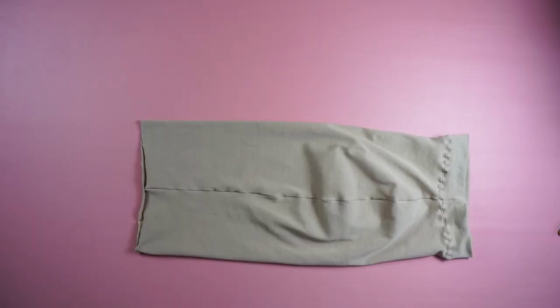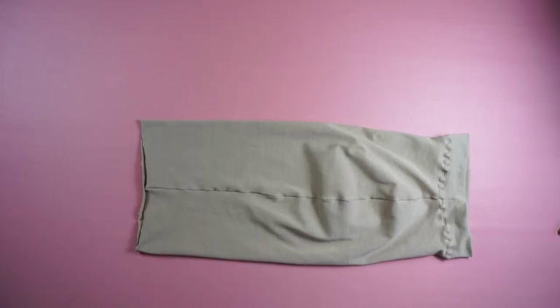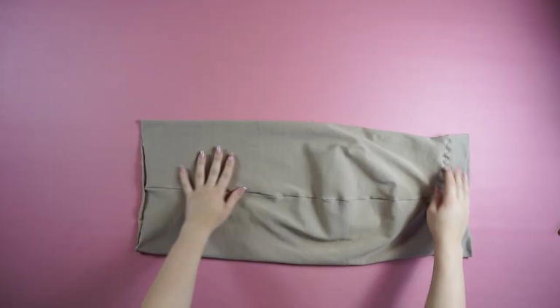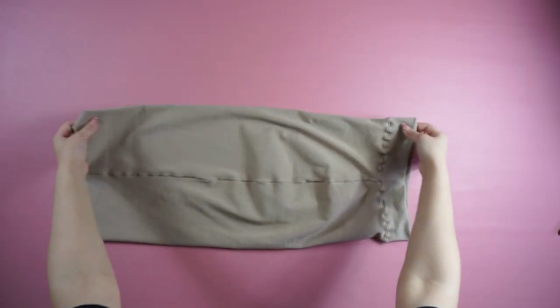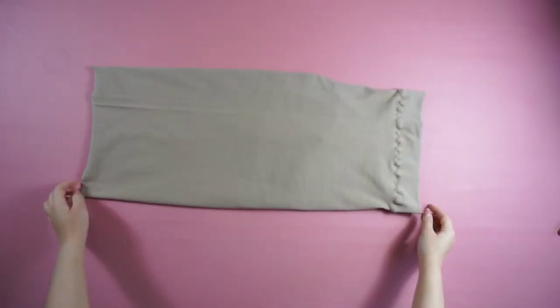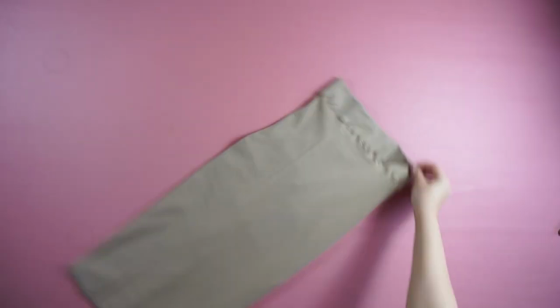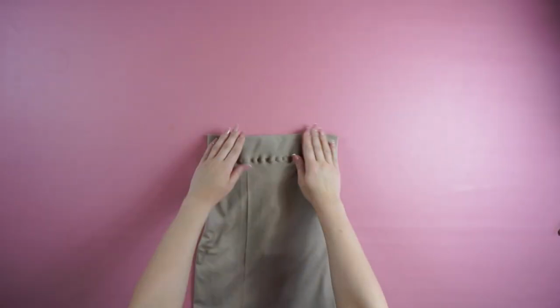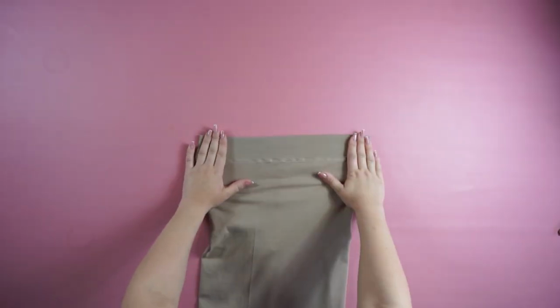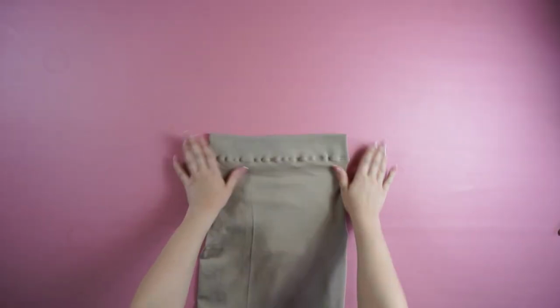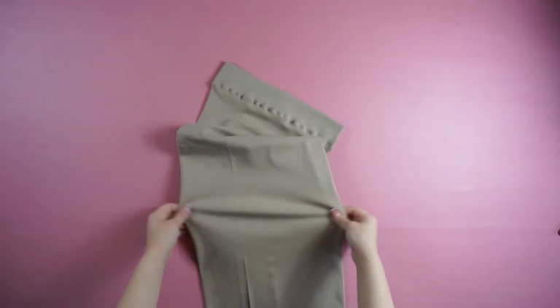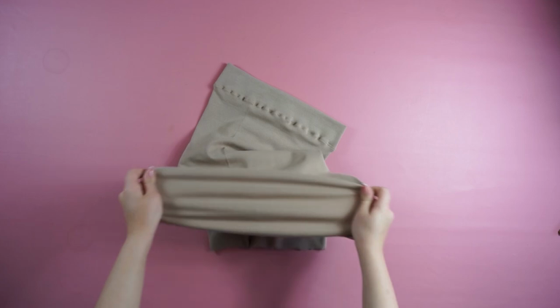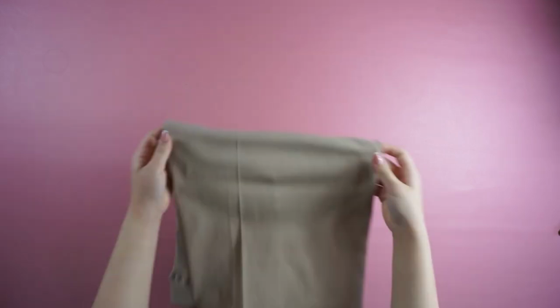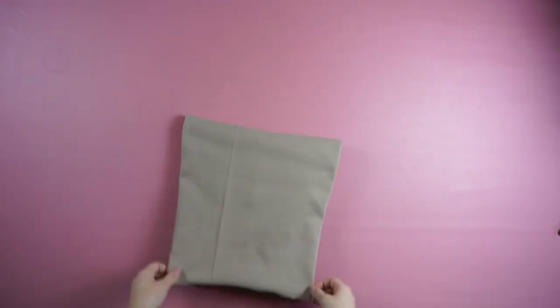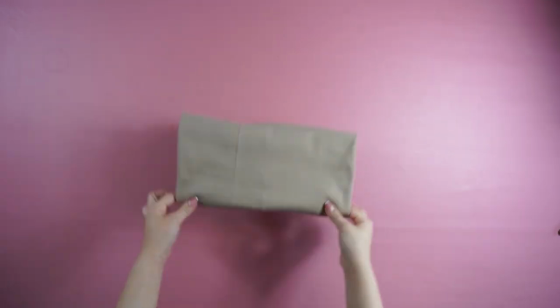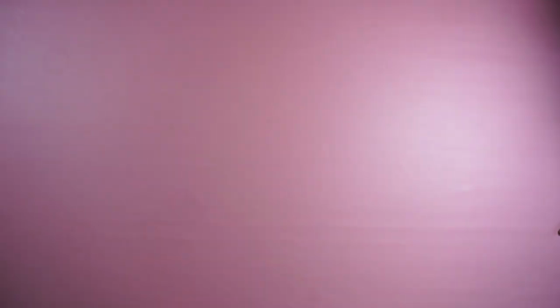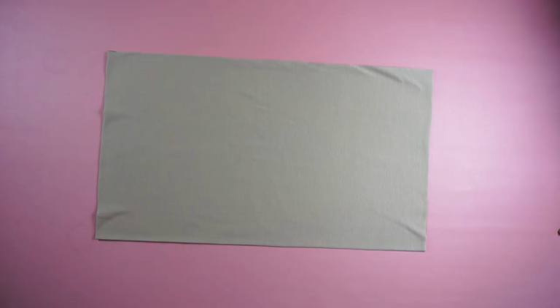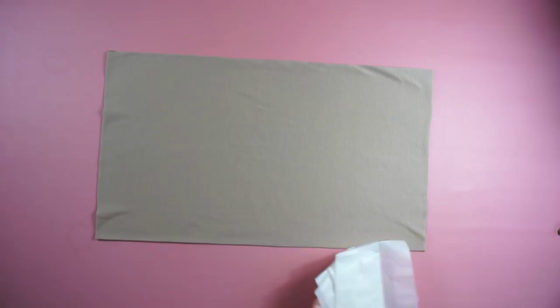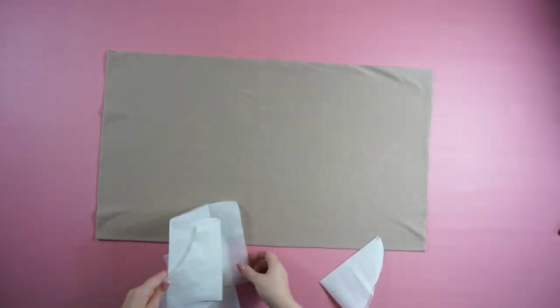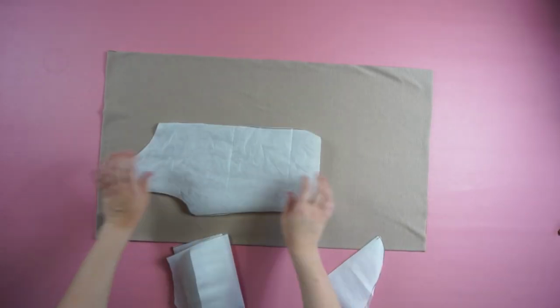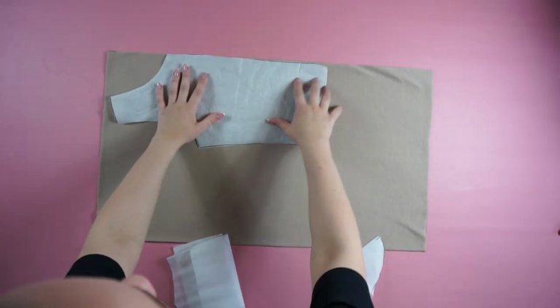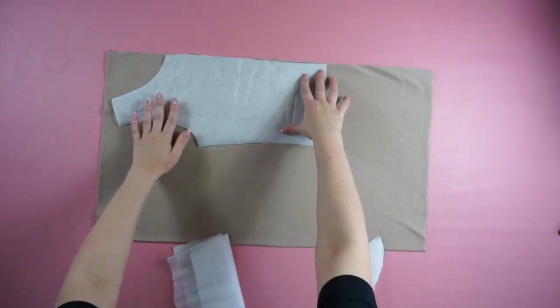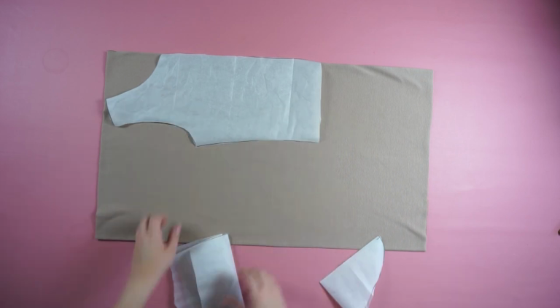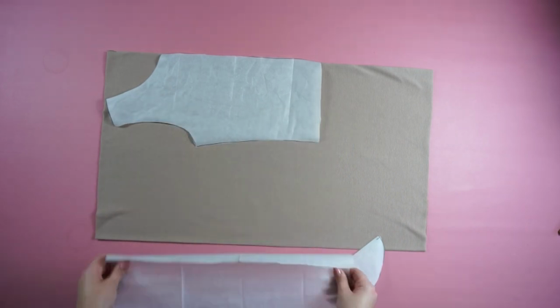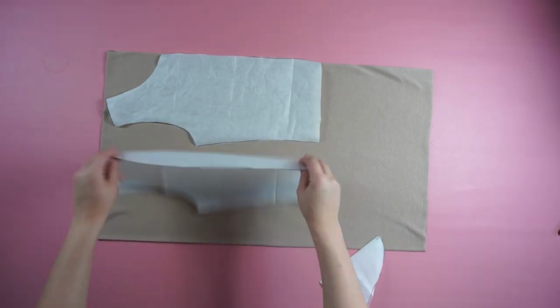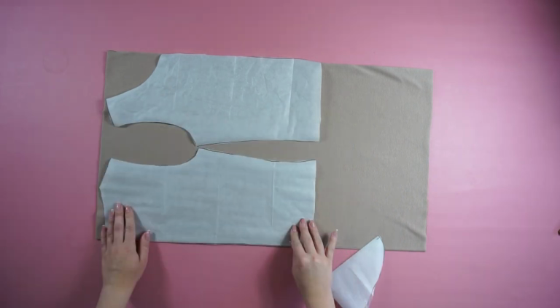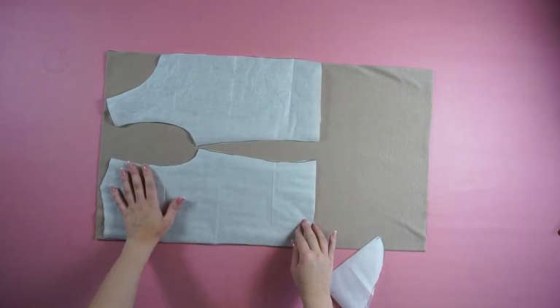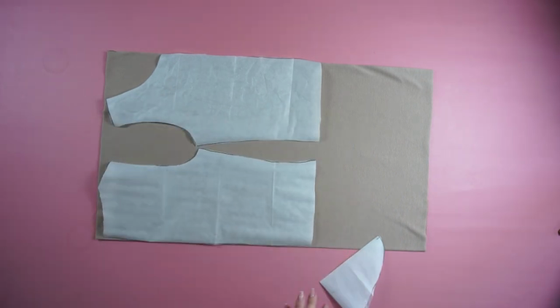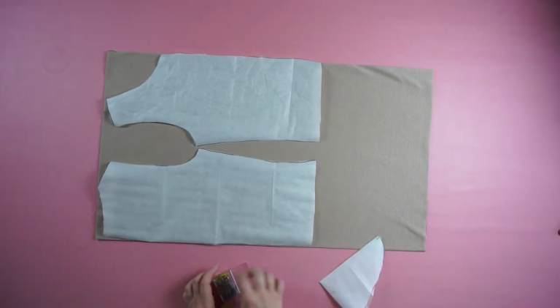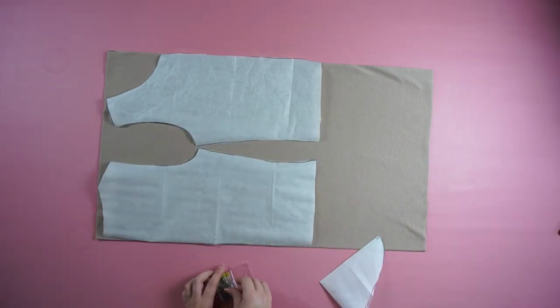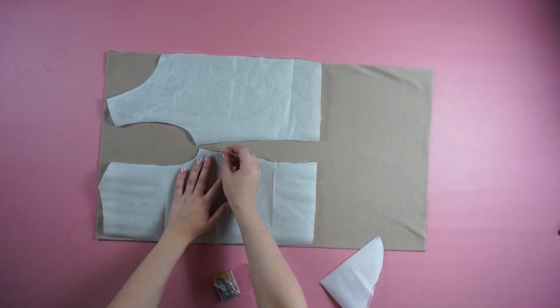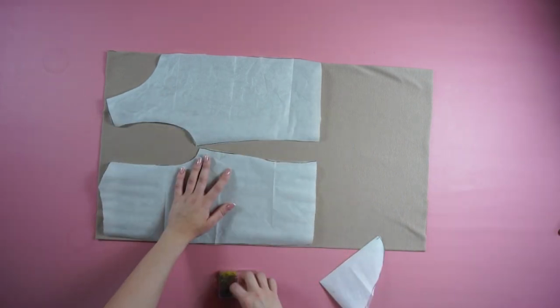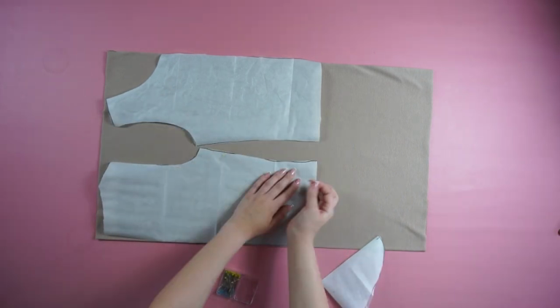And this is how the skirt should look like — it's very easy to create and very comfortable. Moving on, for the top you're going to place the pattern on the fabric, measure one centimeter for the sewing, and cut out all of the pieces.